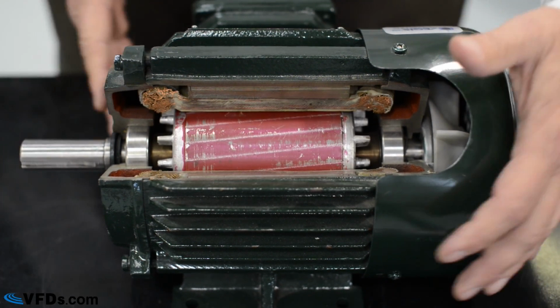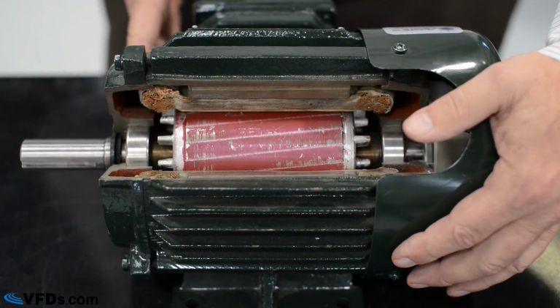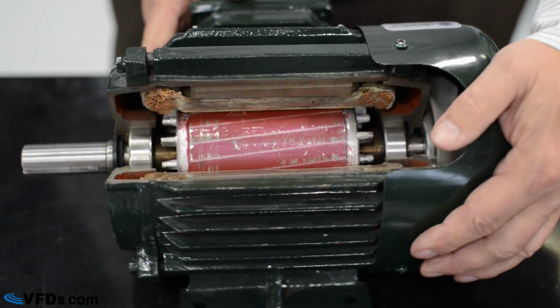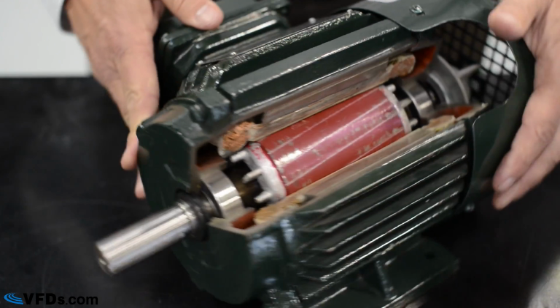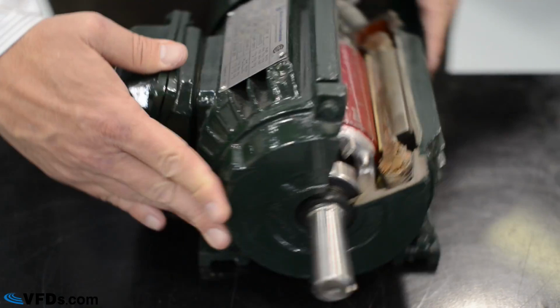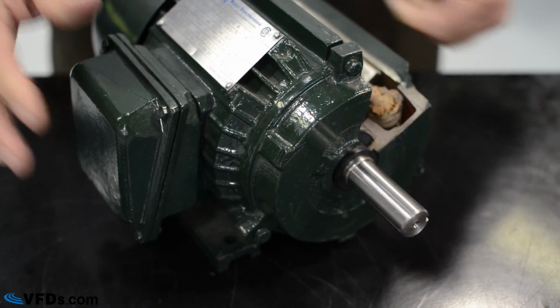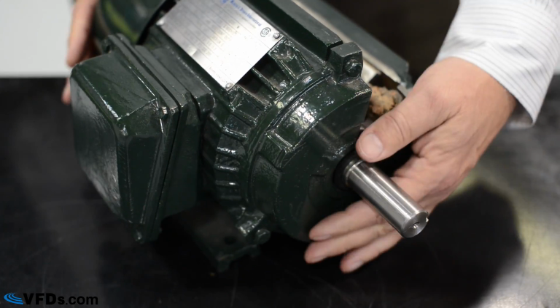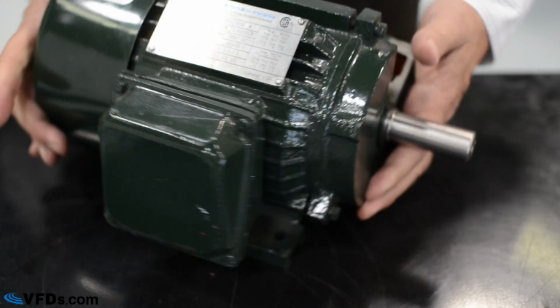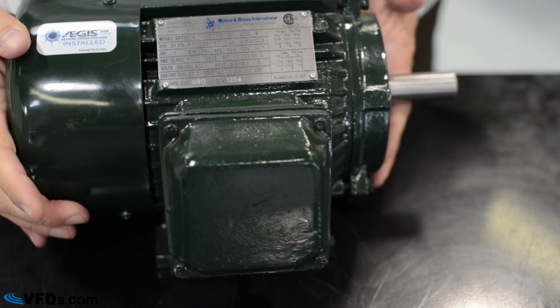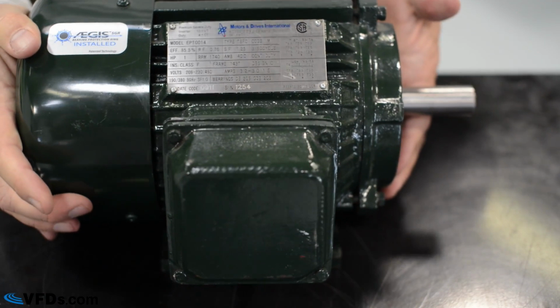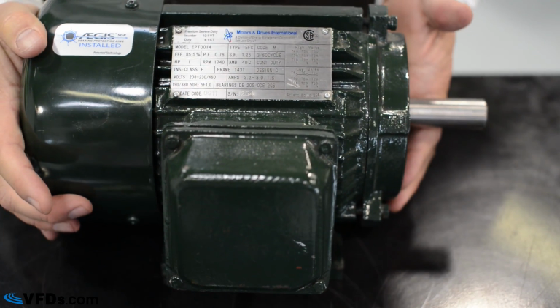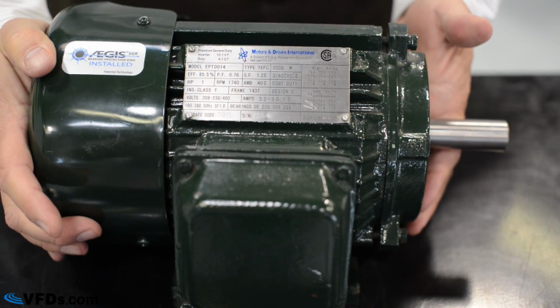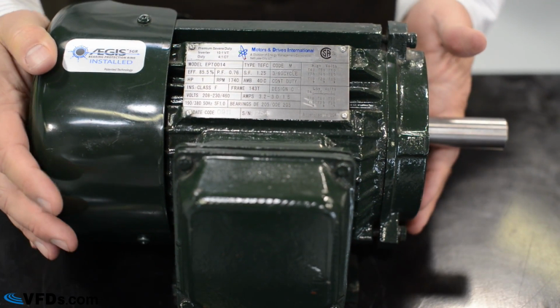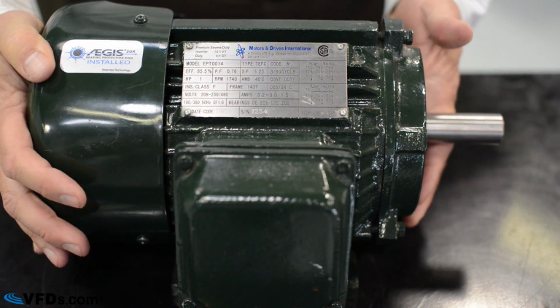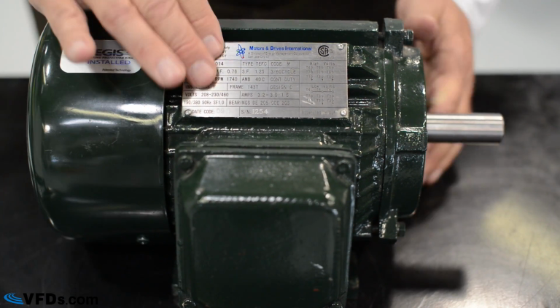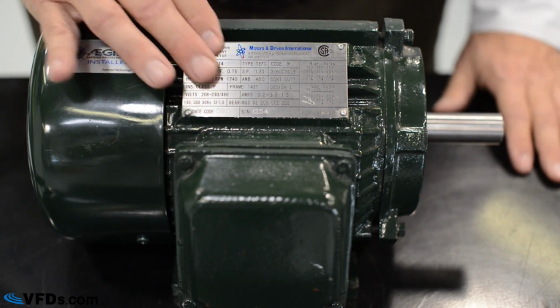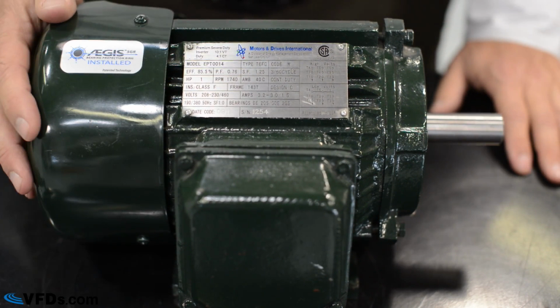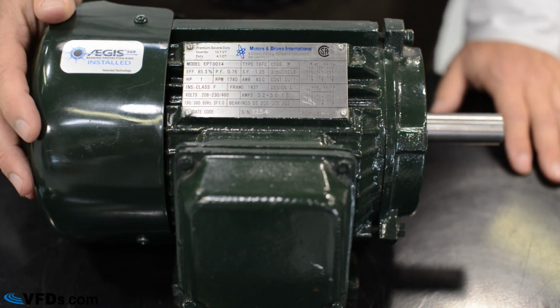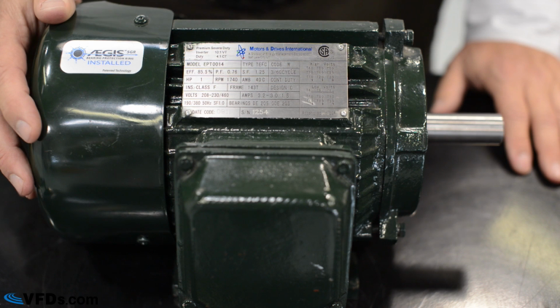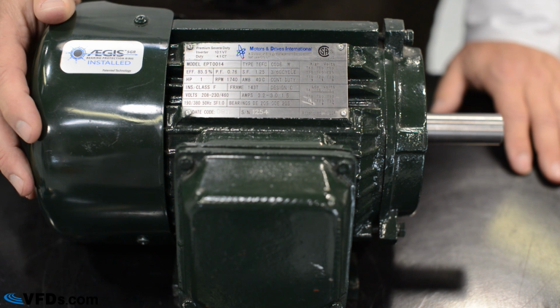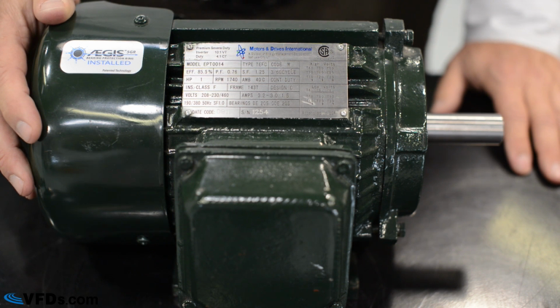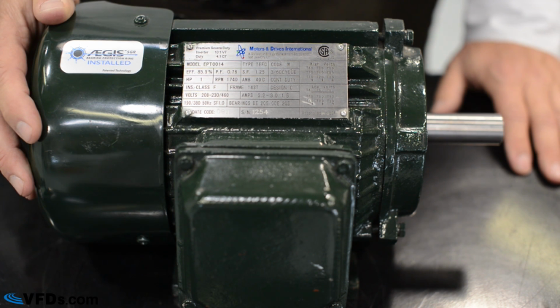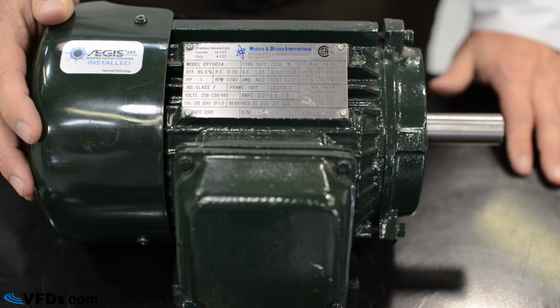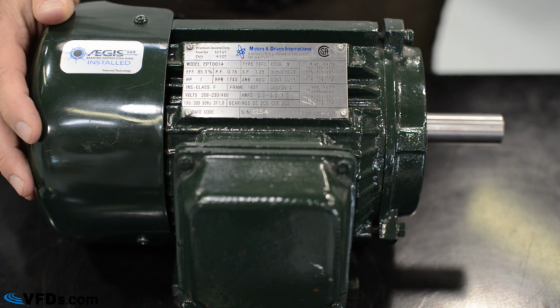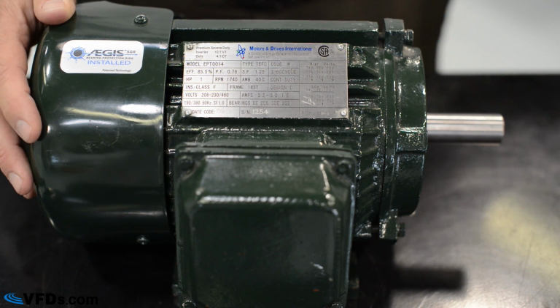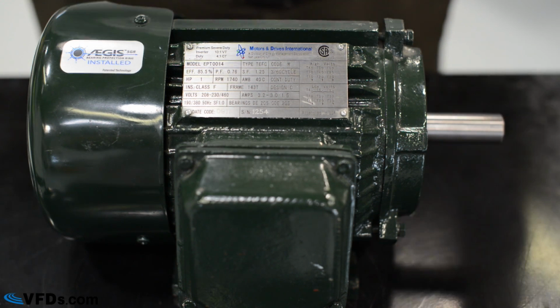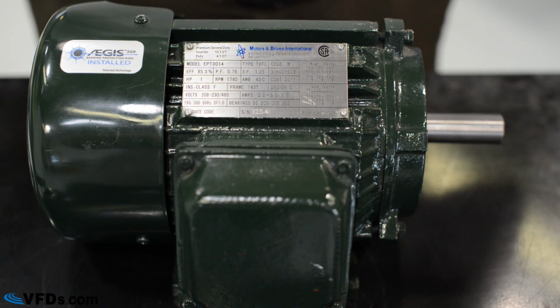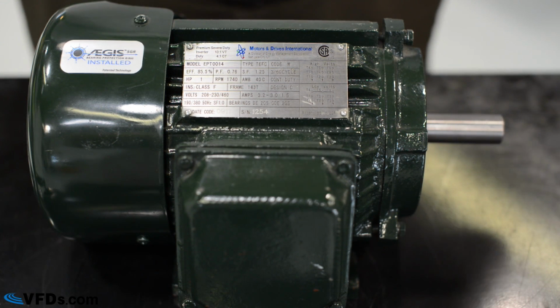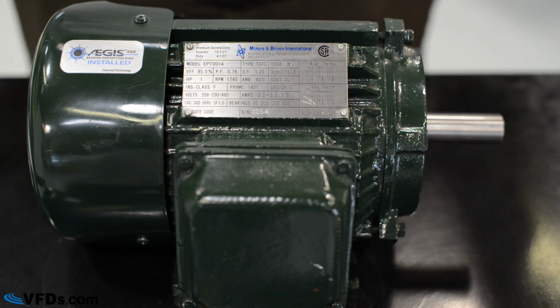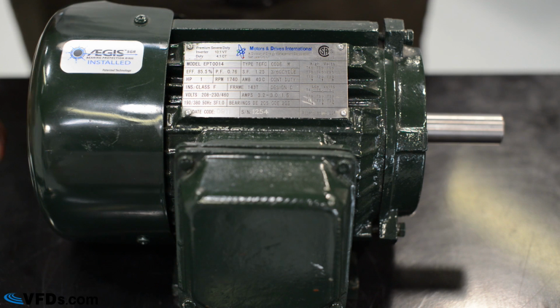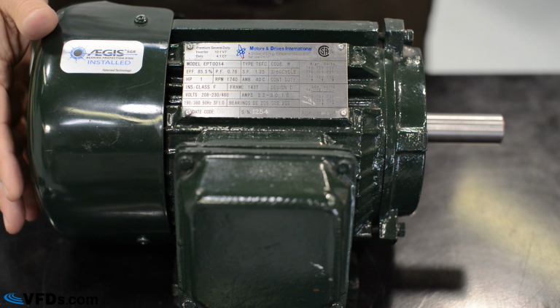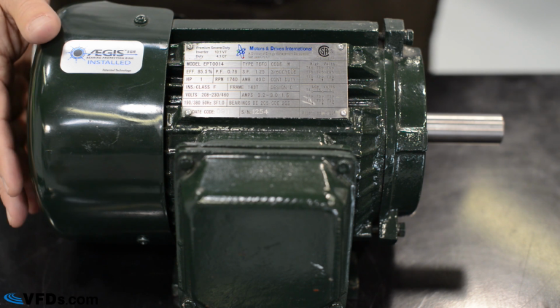Now let's turn this motor around and you can see the motor nameplate. Let's zoom in on this motor nameplate and talk about the various features of it.